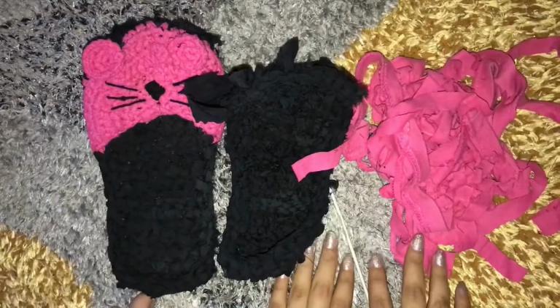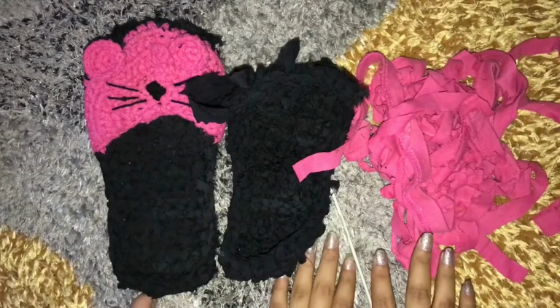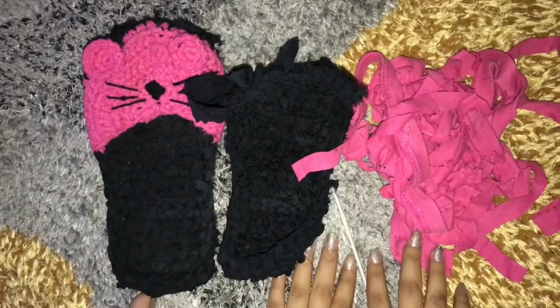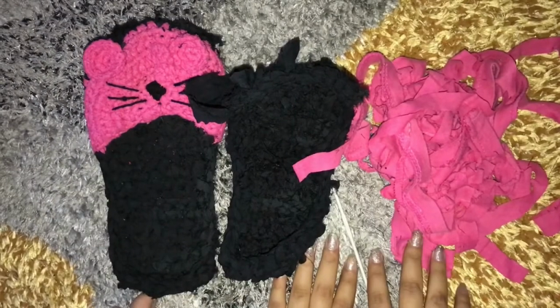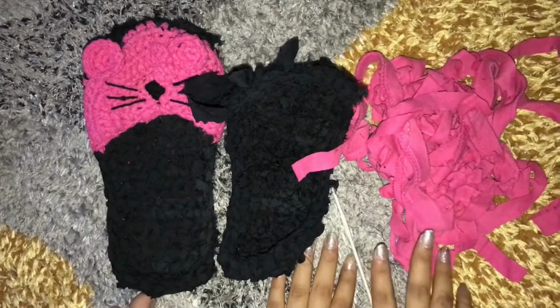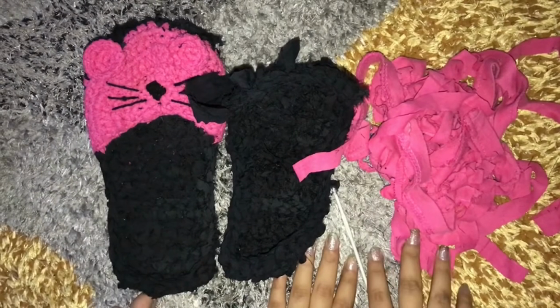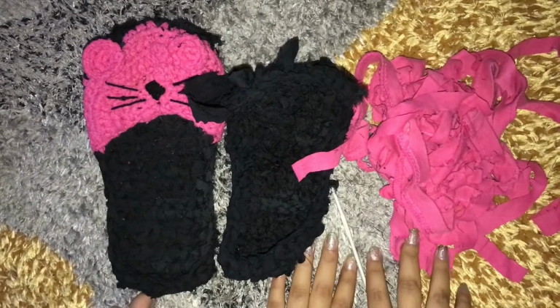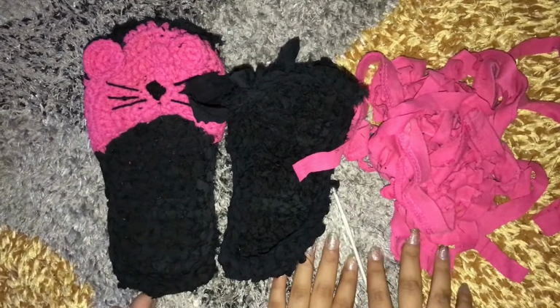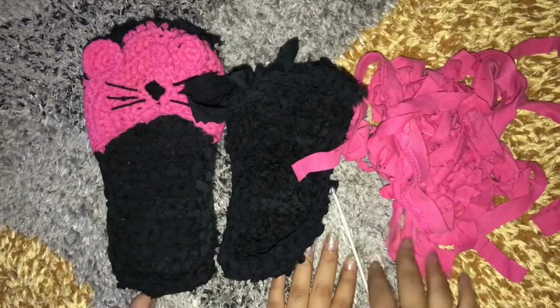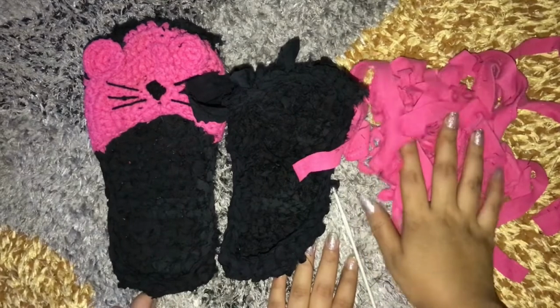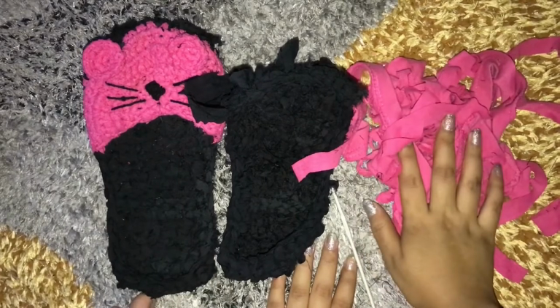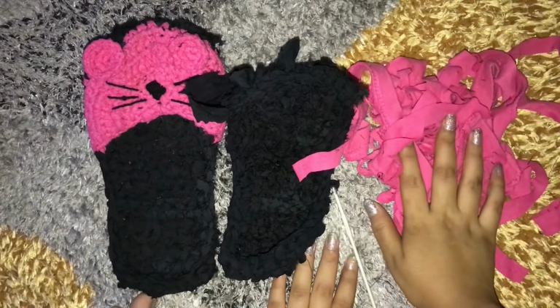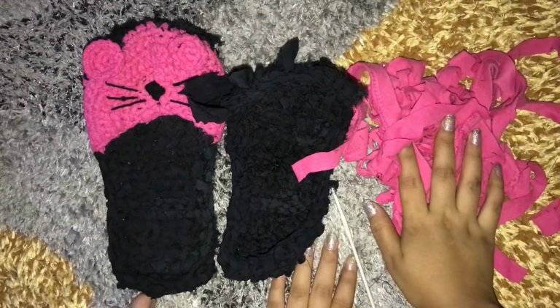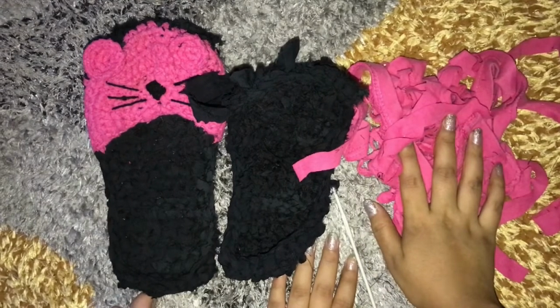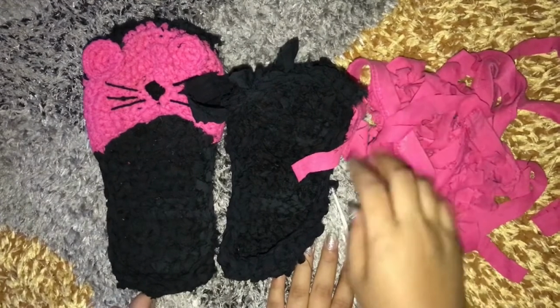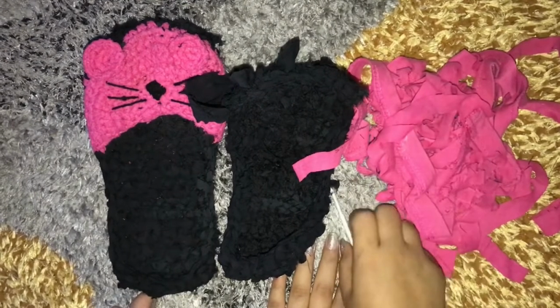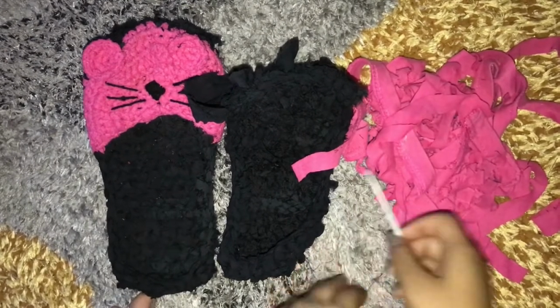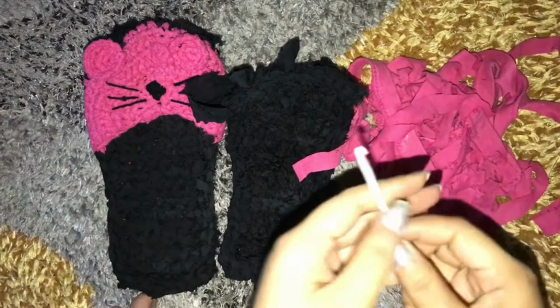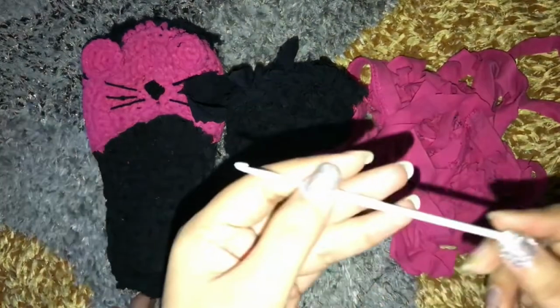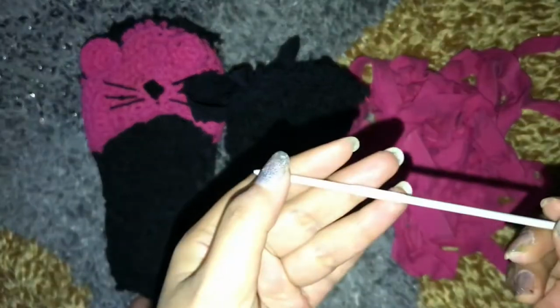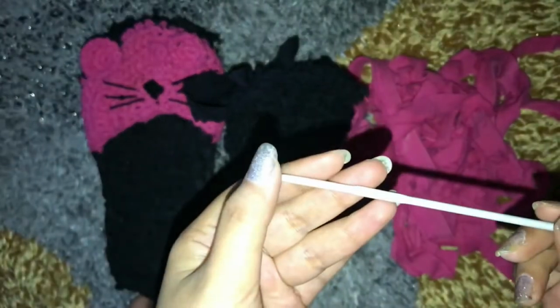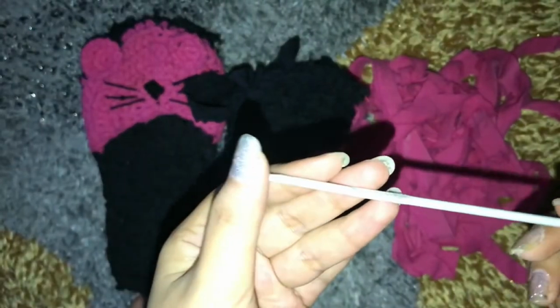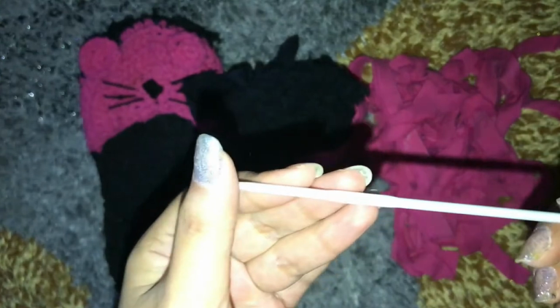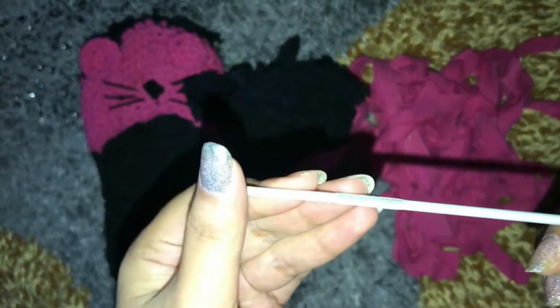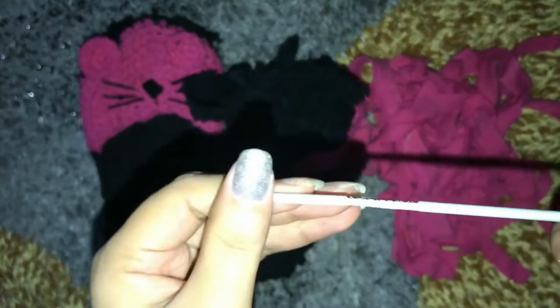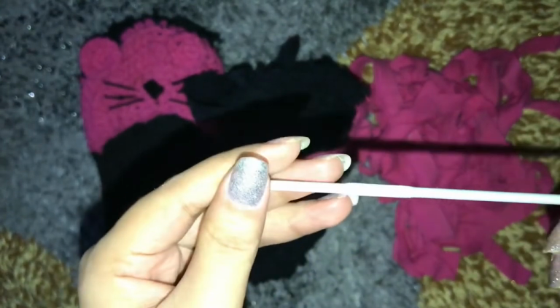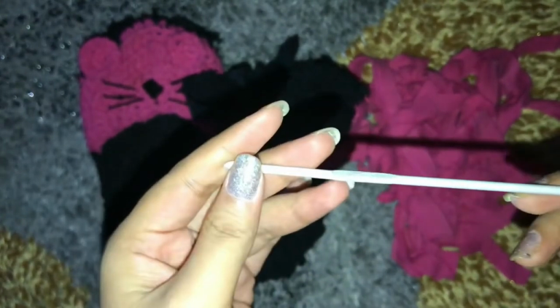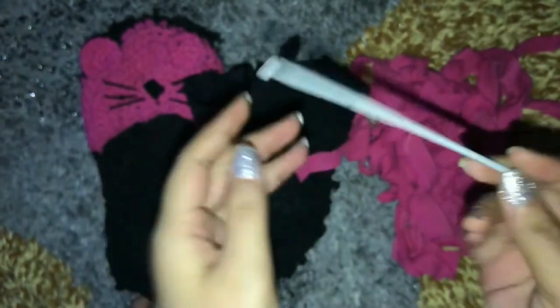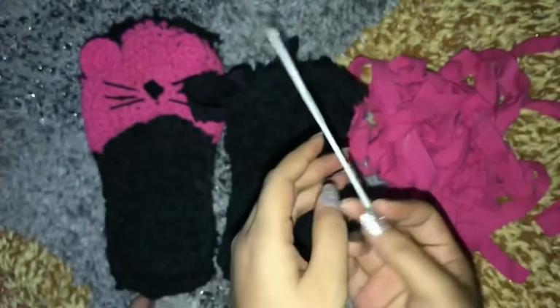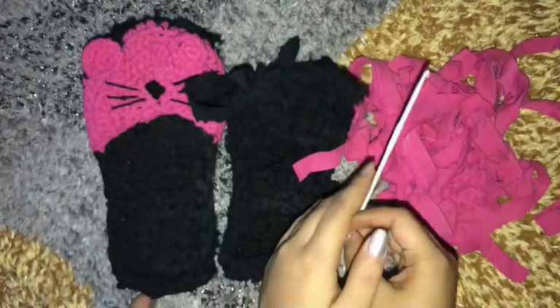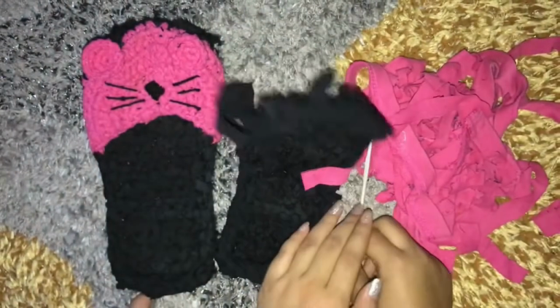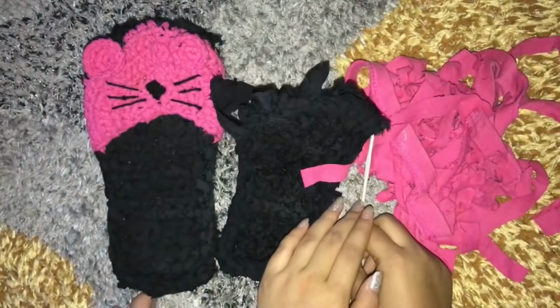Now I'm gonna be working with the pink pieces of clothes, and I am using this 3.25 millimeter hook for the pink part. So let's get started.